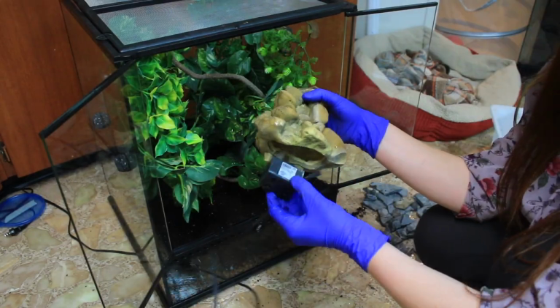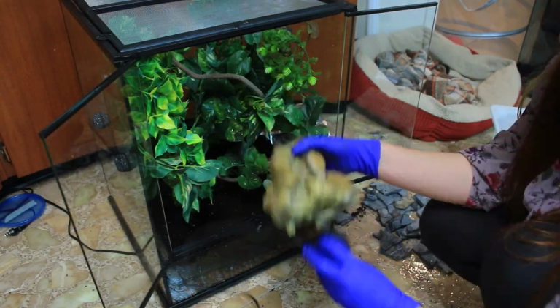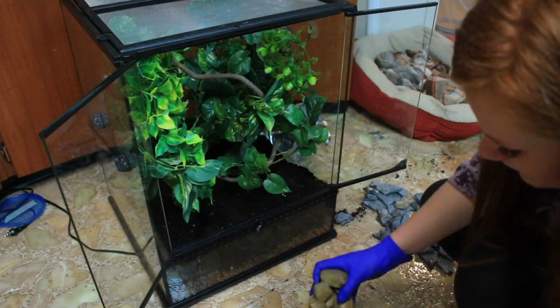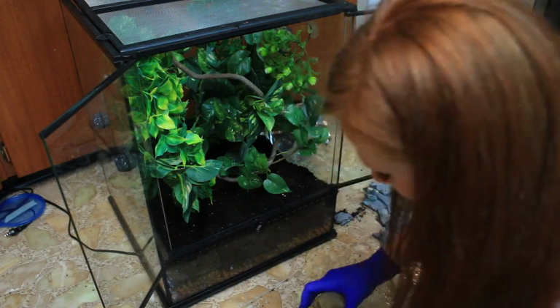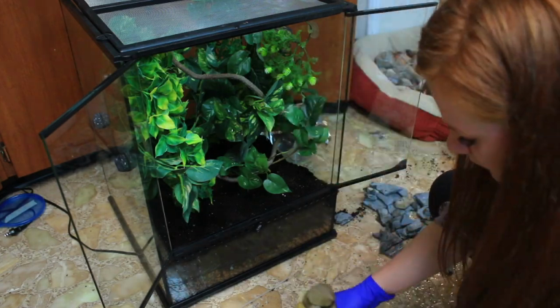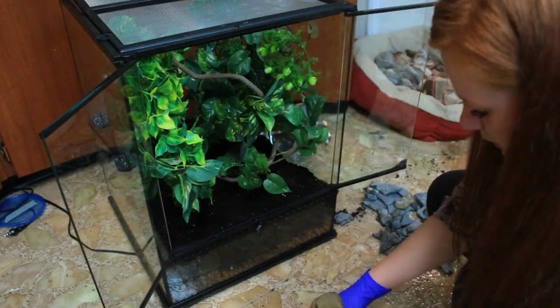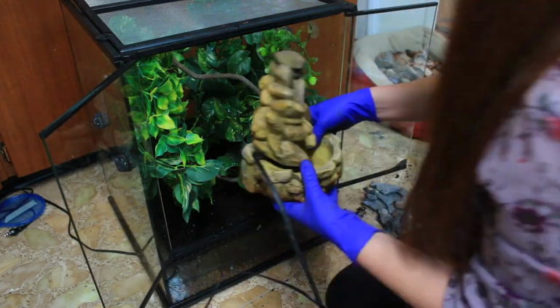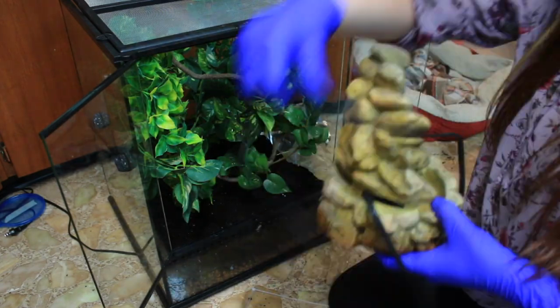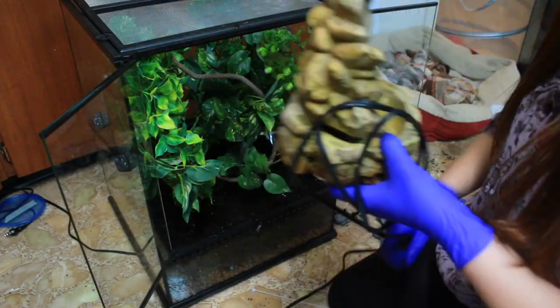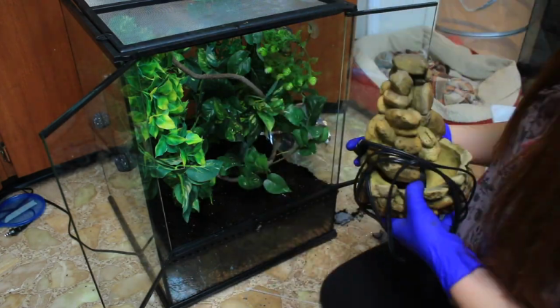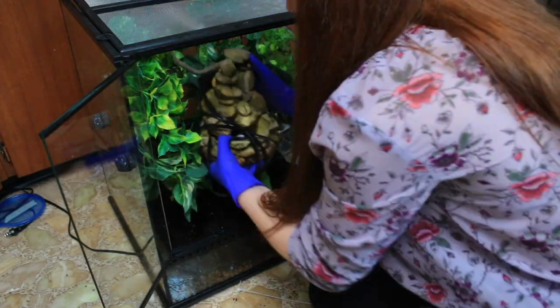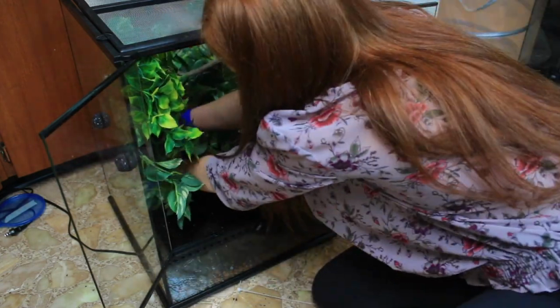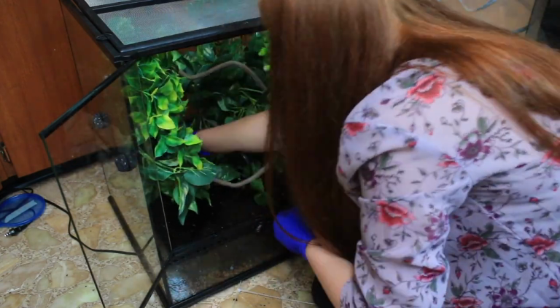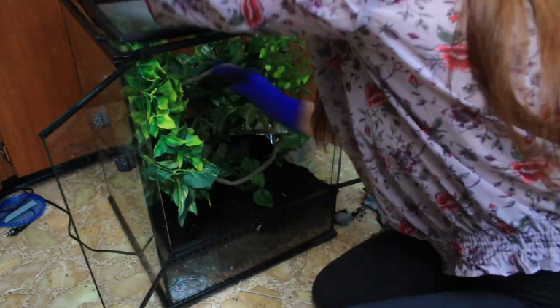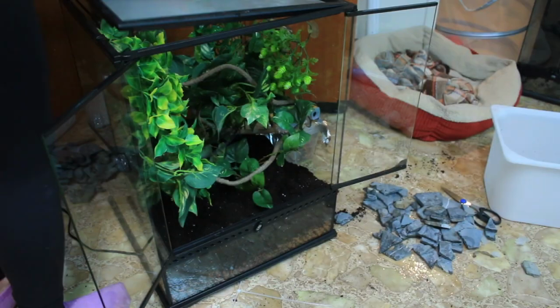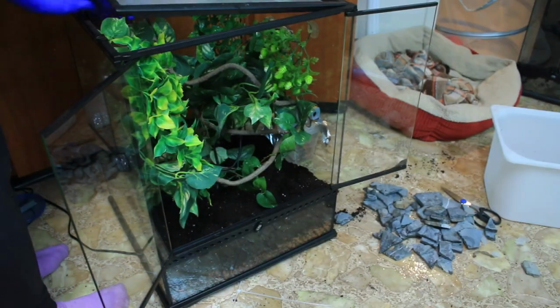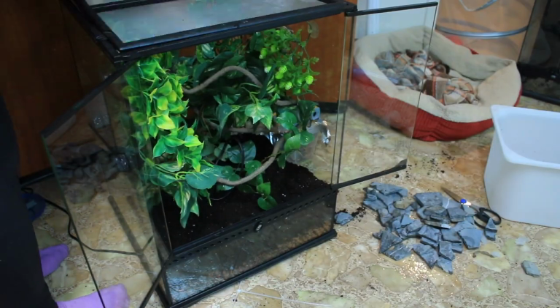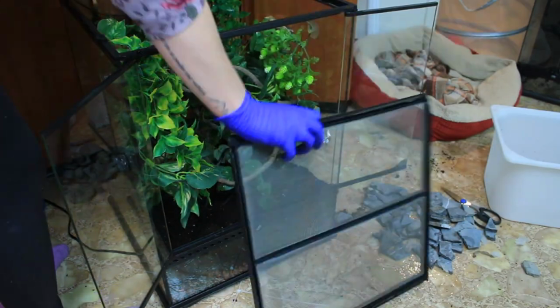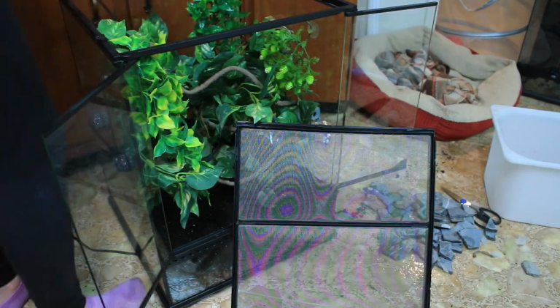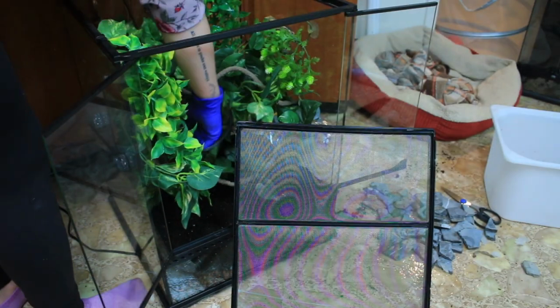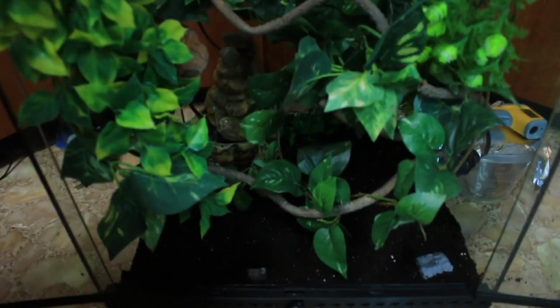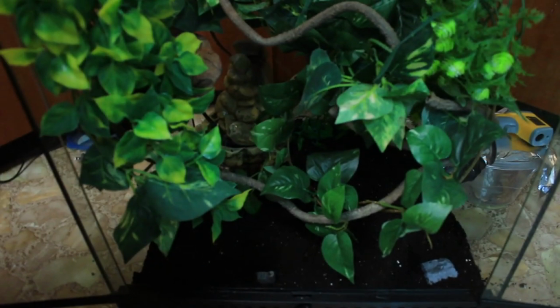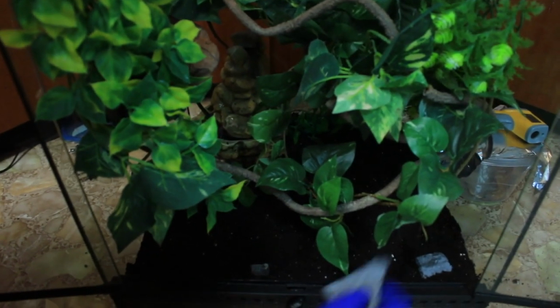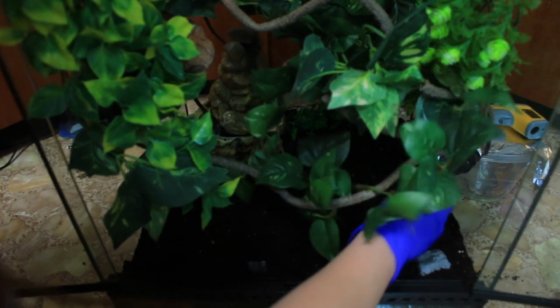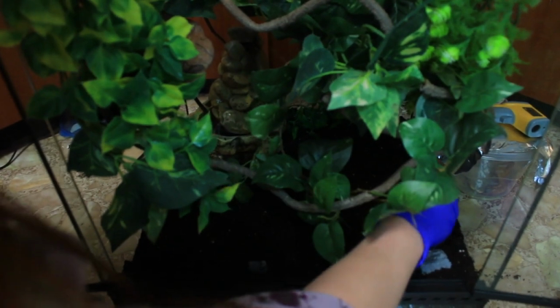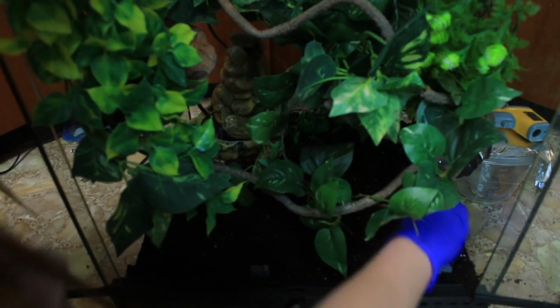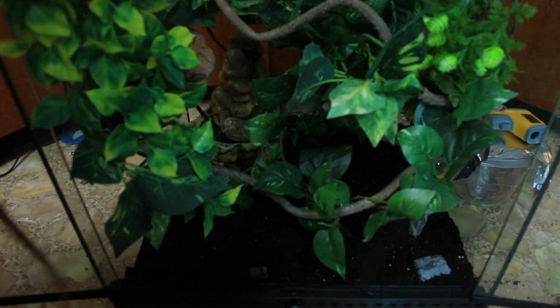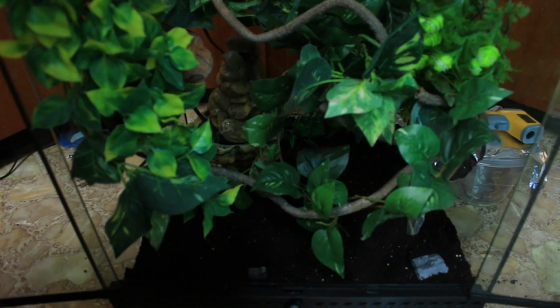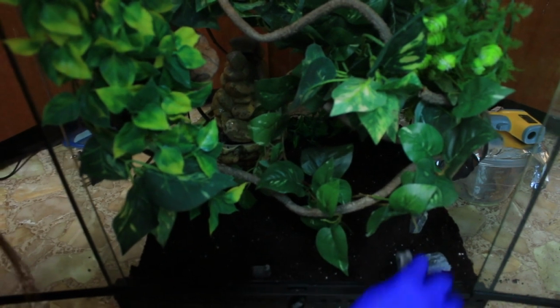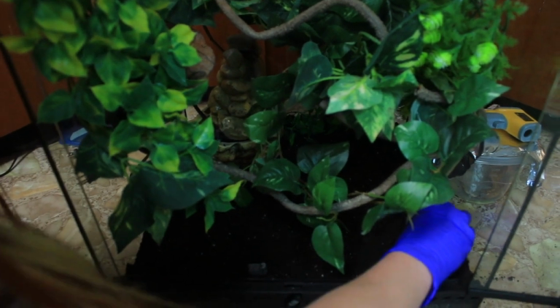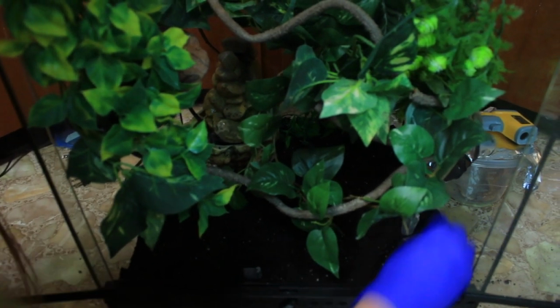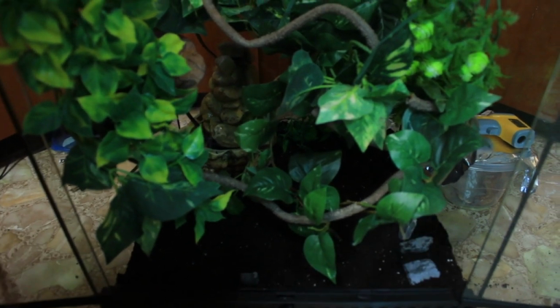When I actually bought this tank from the seller, she gave me a whole bunch of things, and one of them included a waterfall which I incorporated into Dobie's tank.